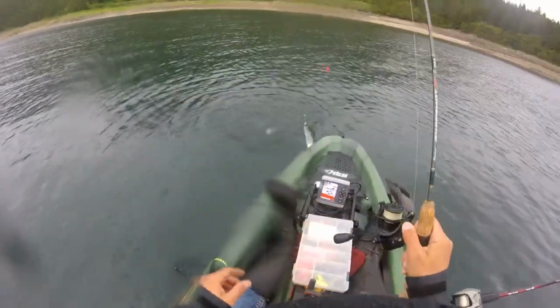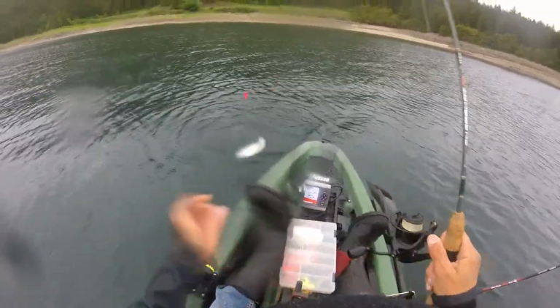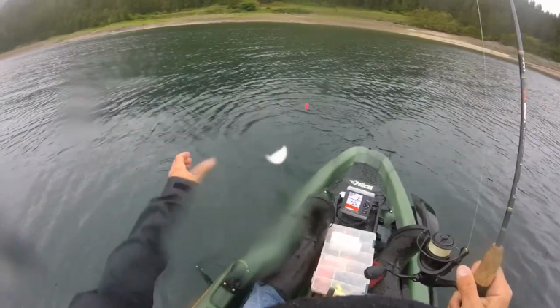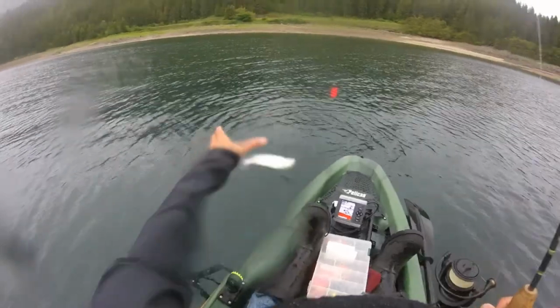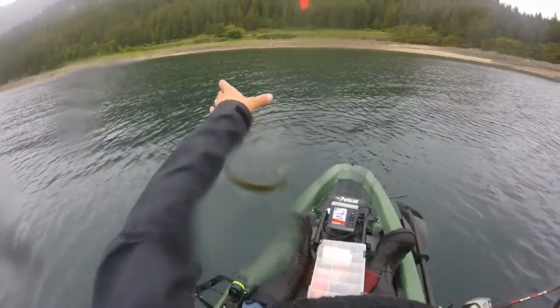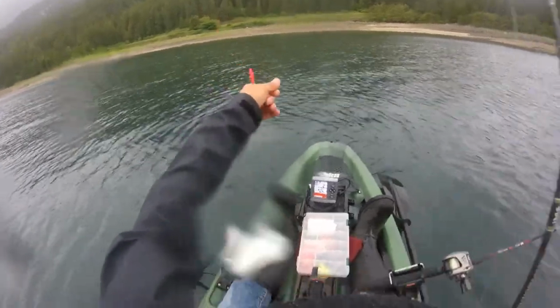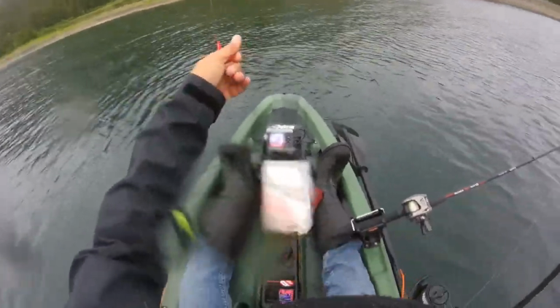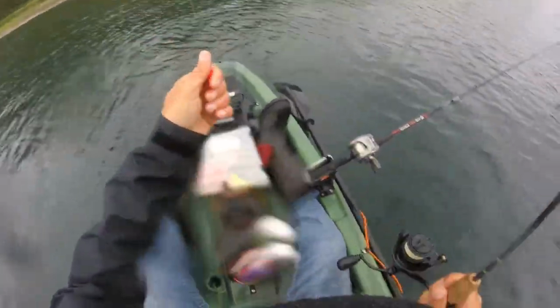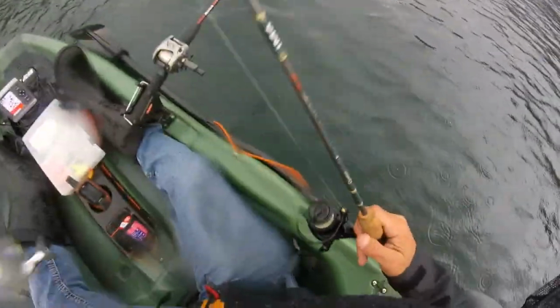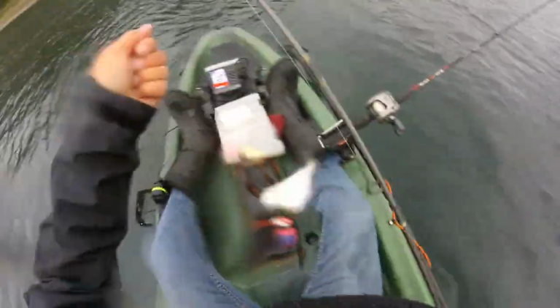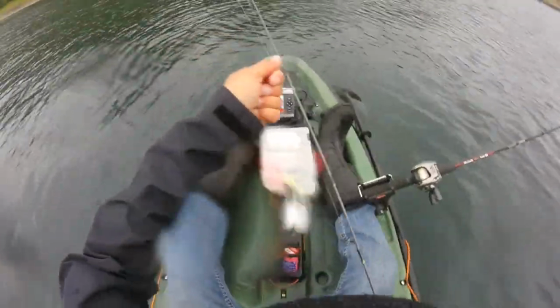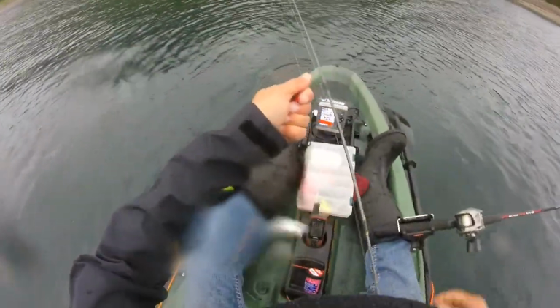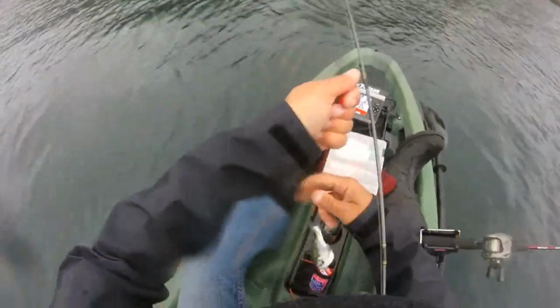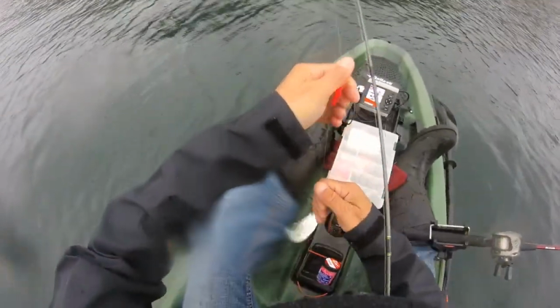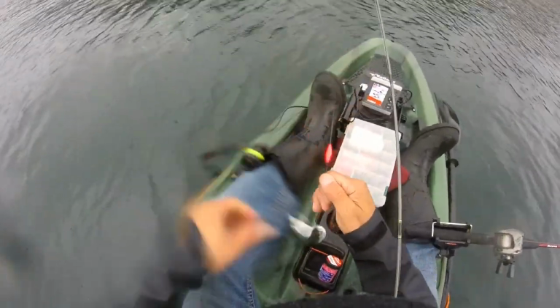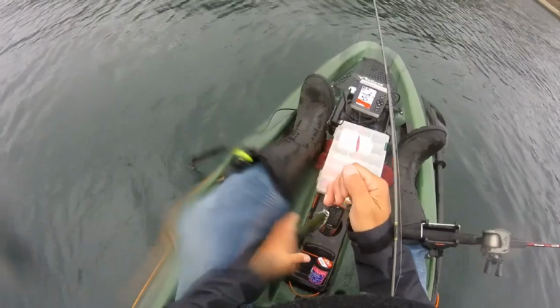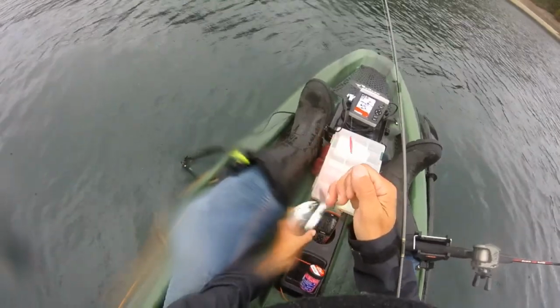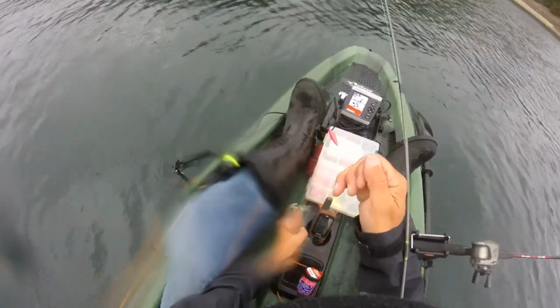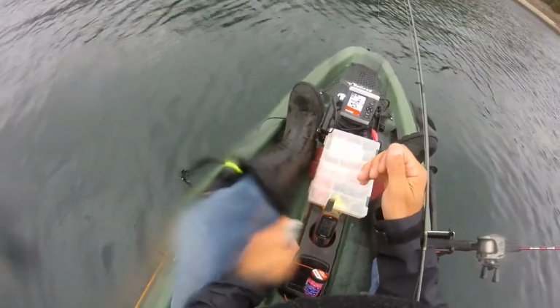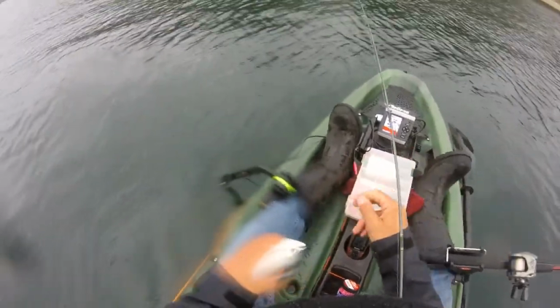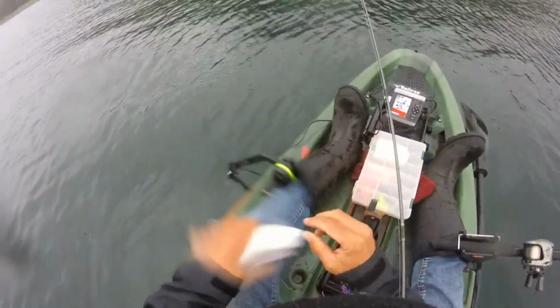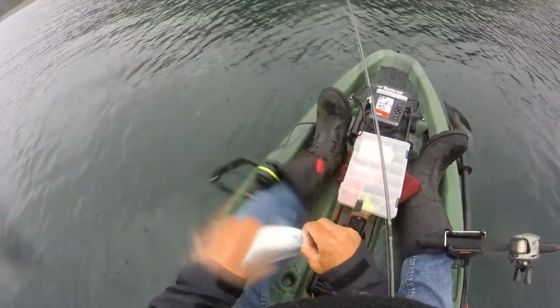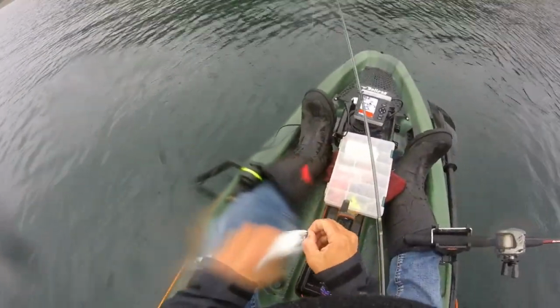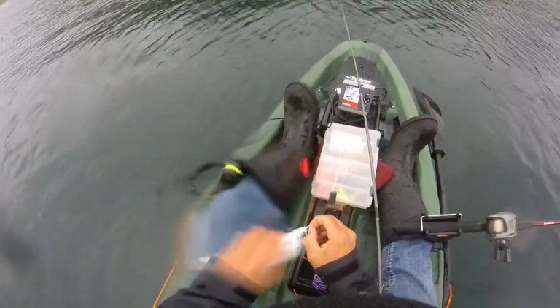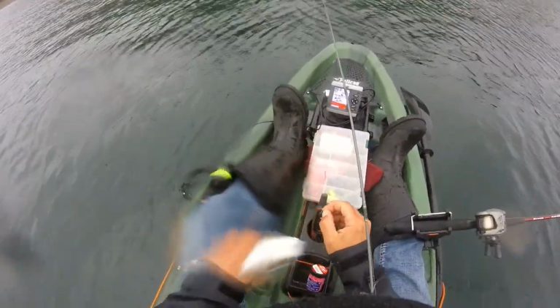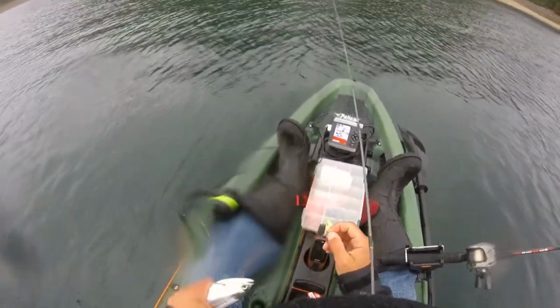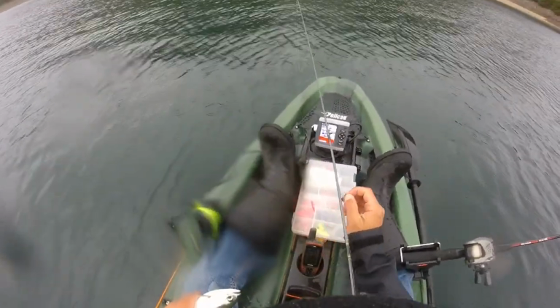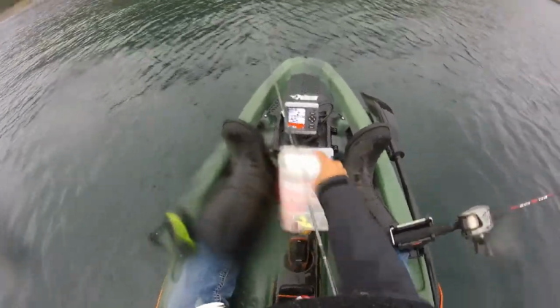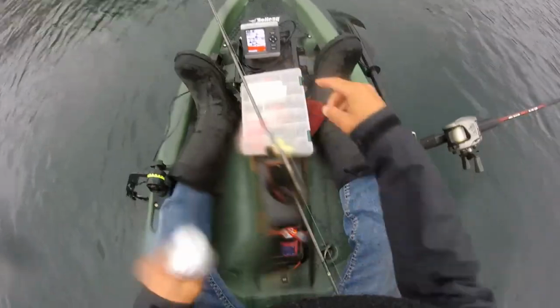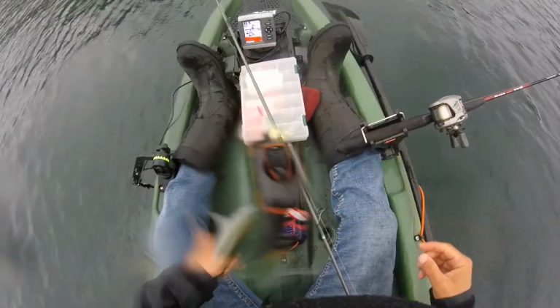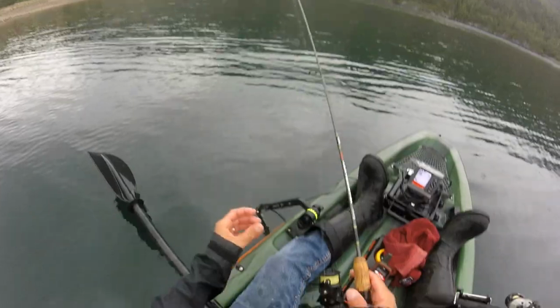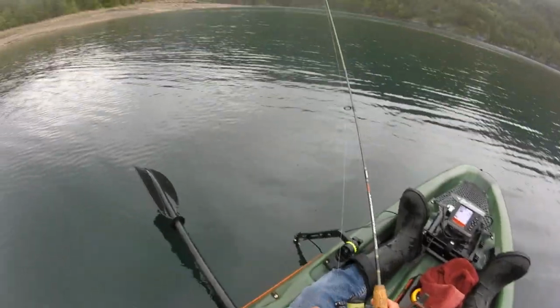There's fish number one — that's a good size one too! That literally took — well, I don't know what the camera says — but just a few seconds after I dropped down on that school. Look at them all!